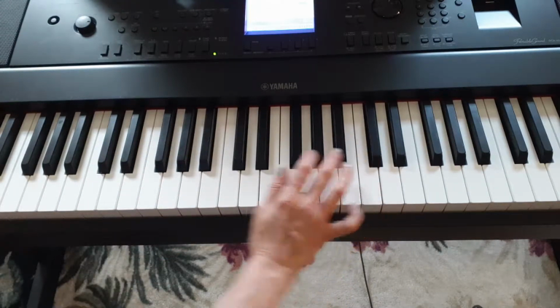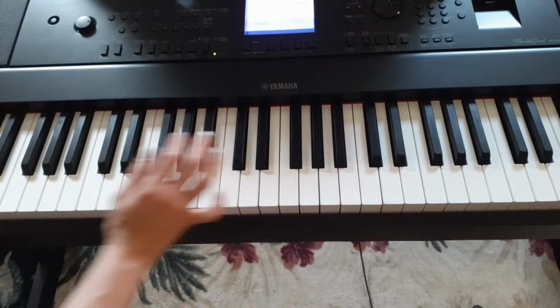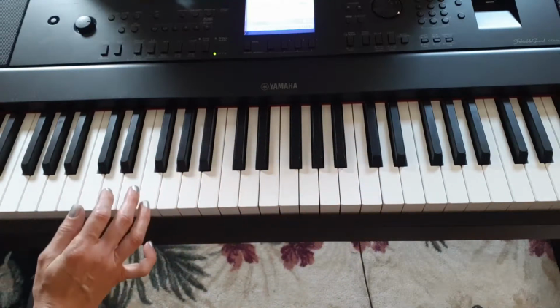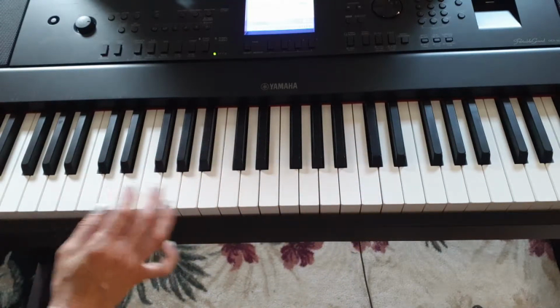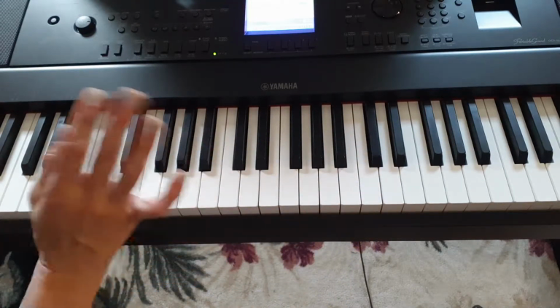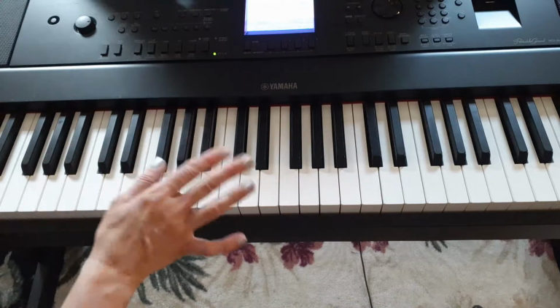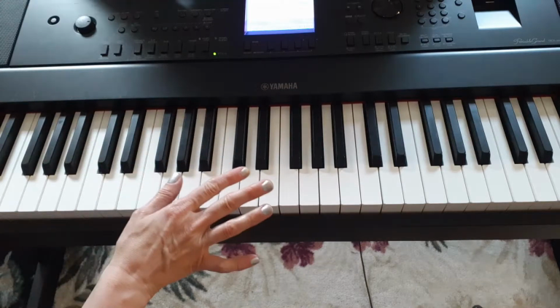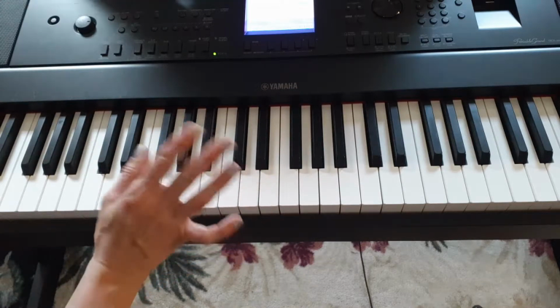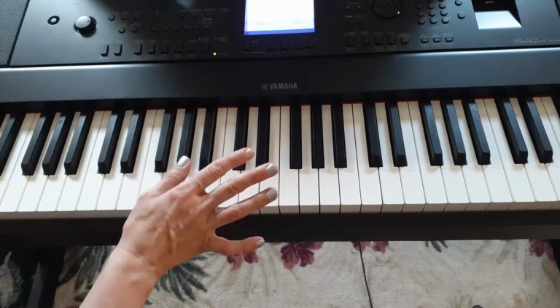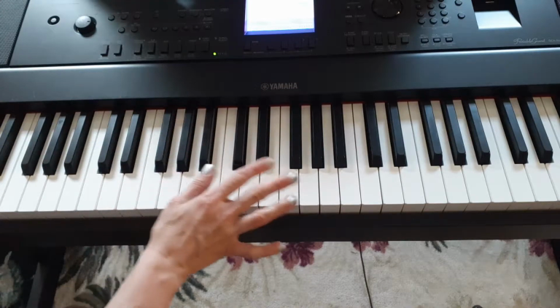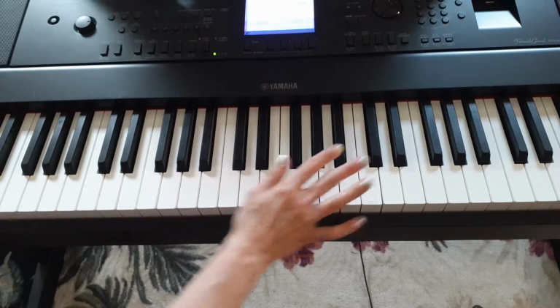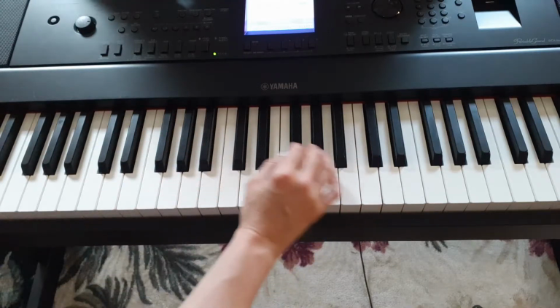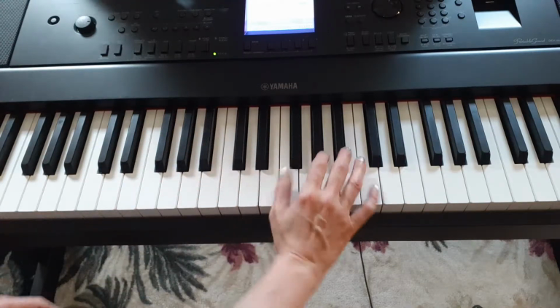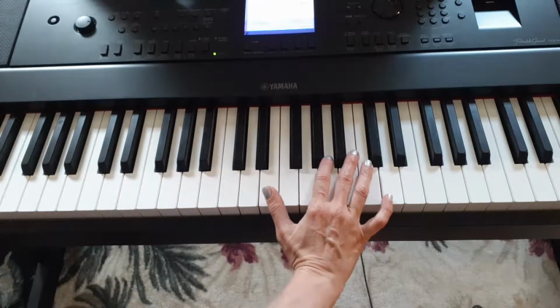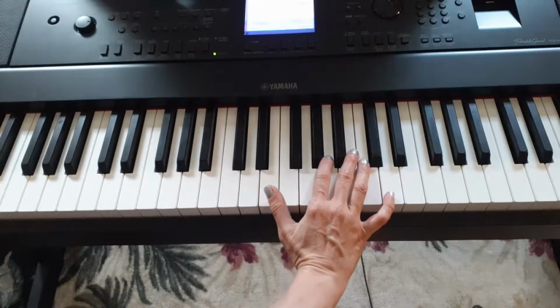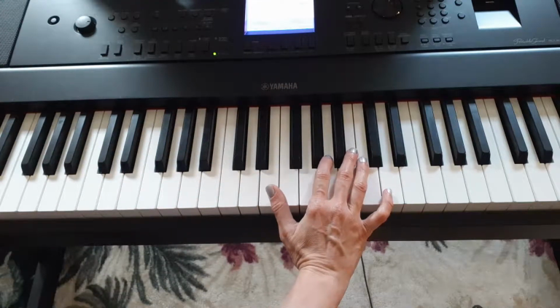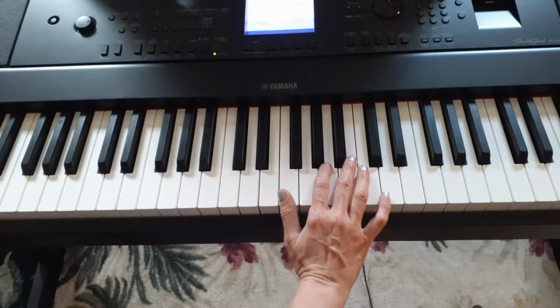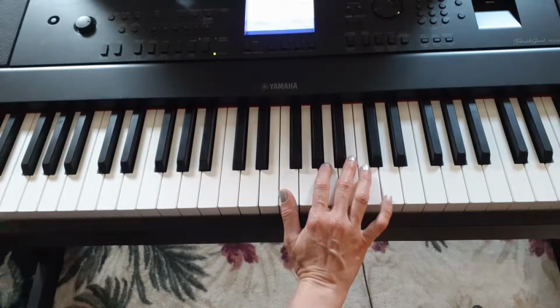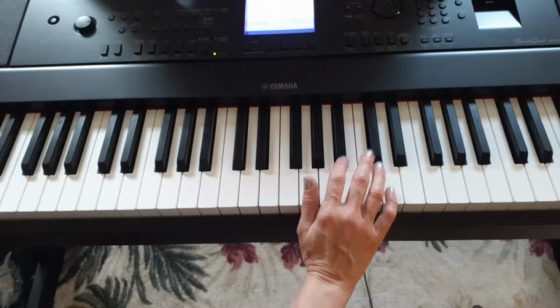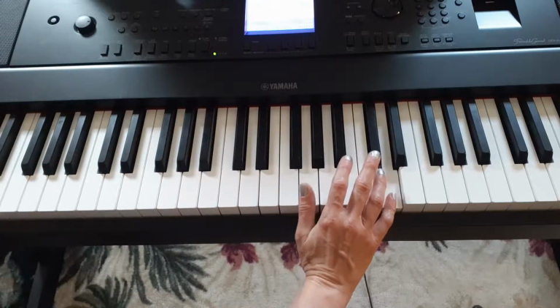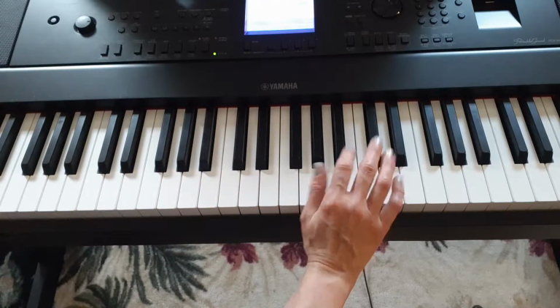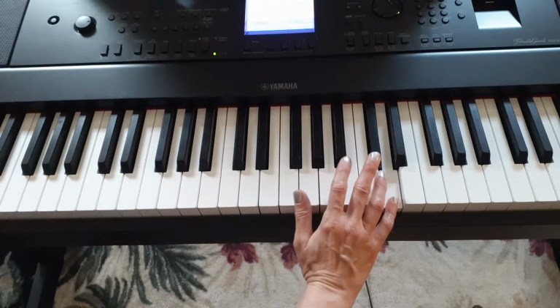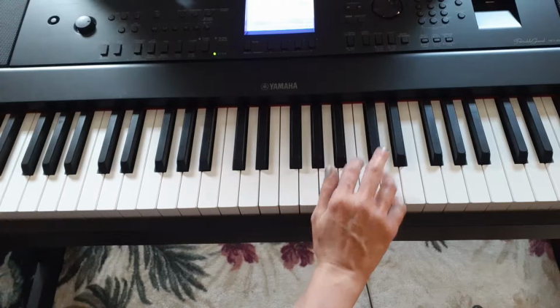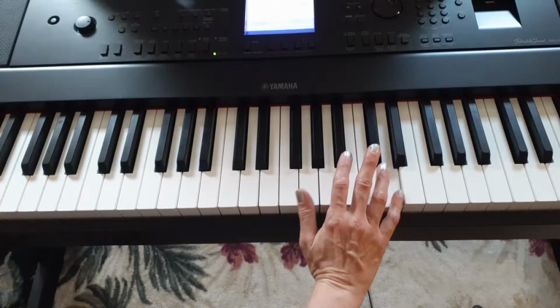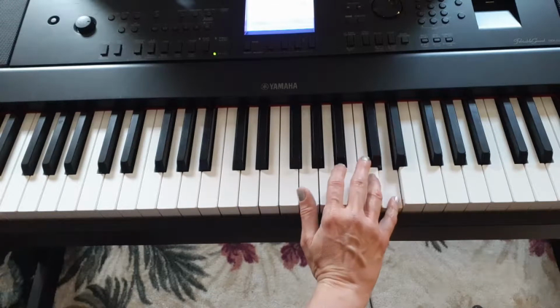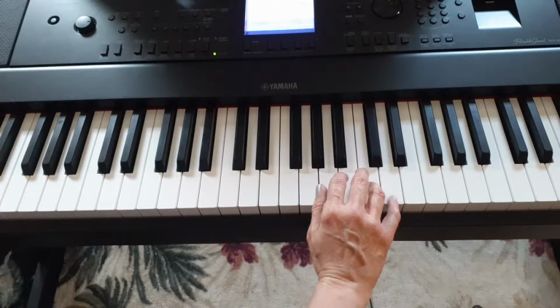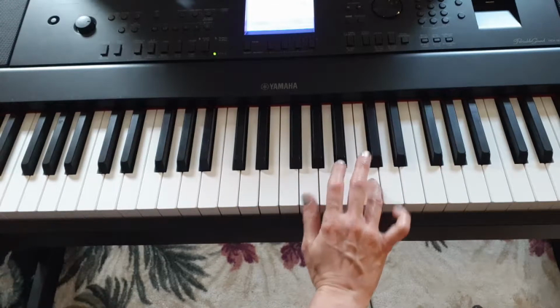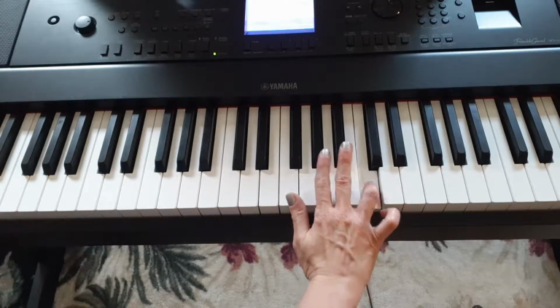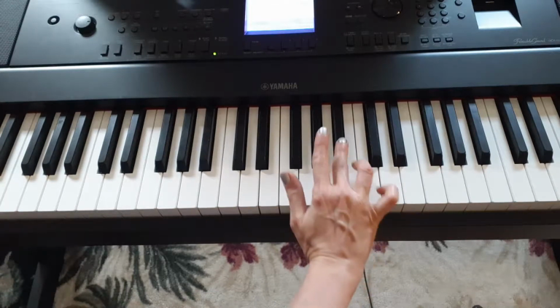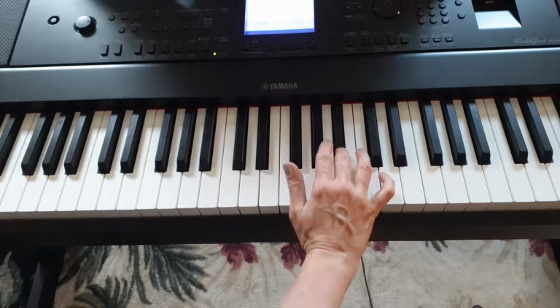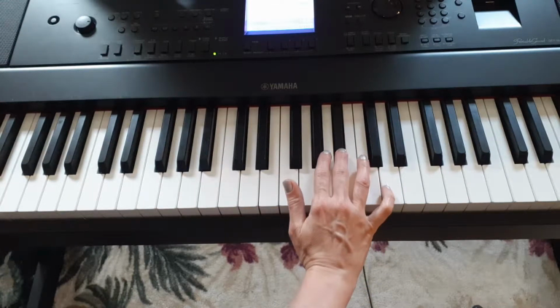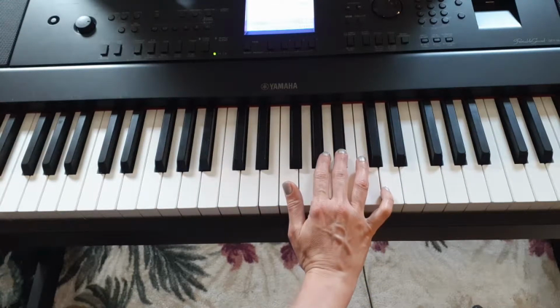That's as far as we're going to go for this little one-minute thing here. Notes on the right hand: D, D, D, C, B flat.